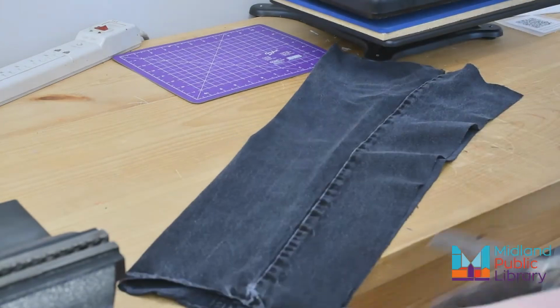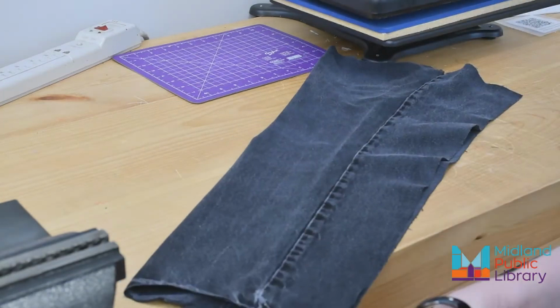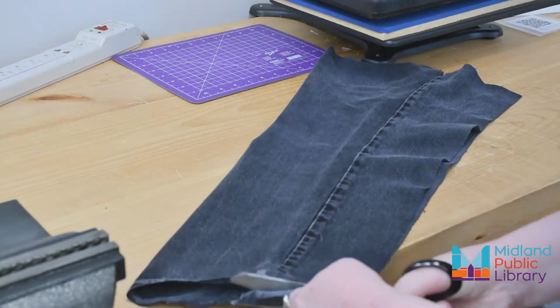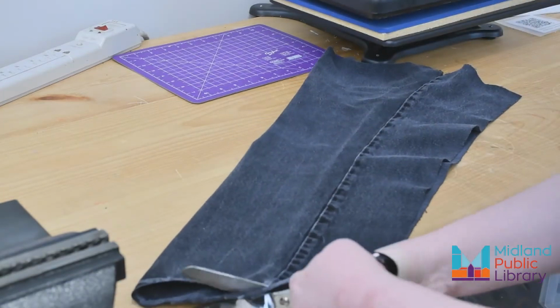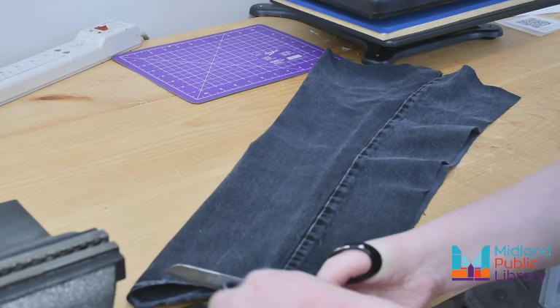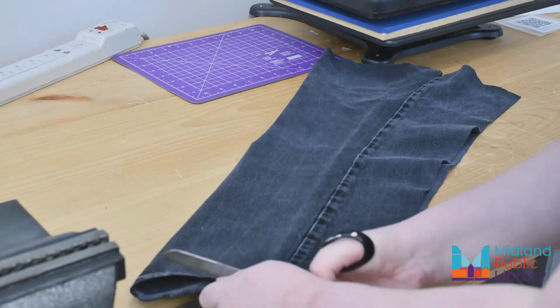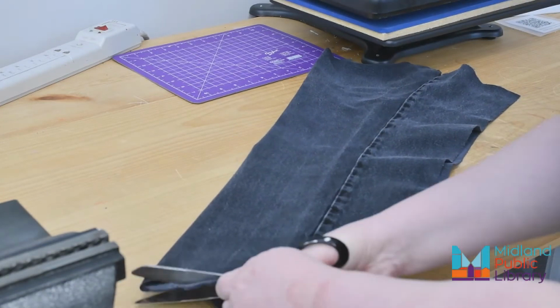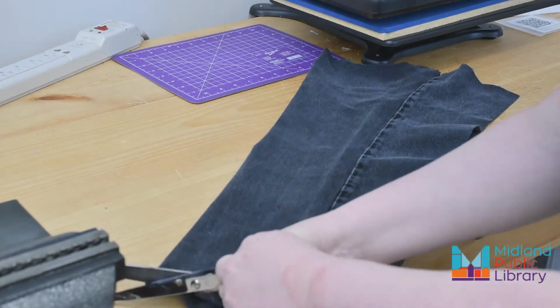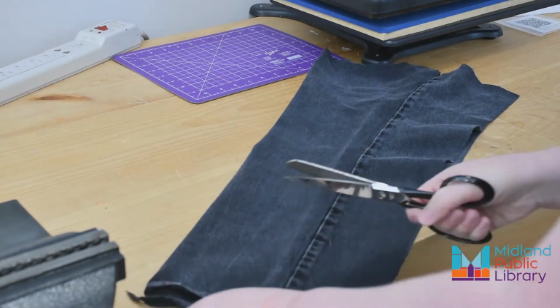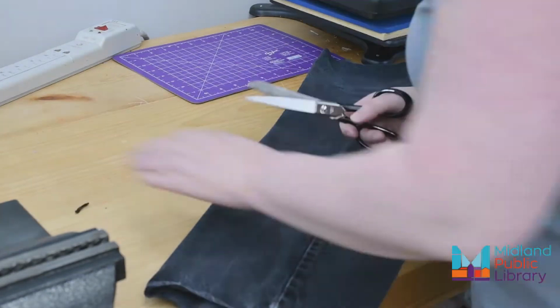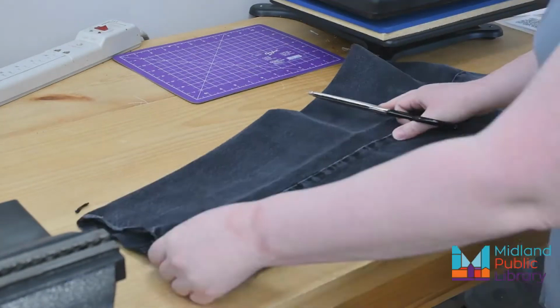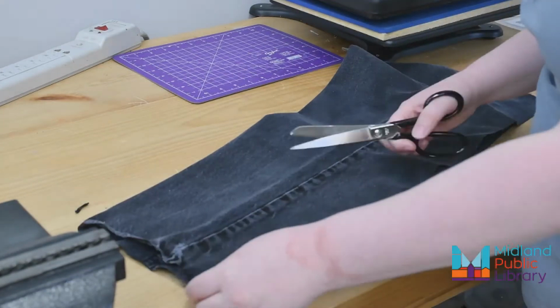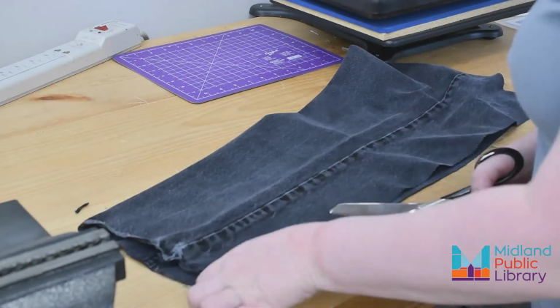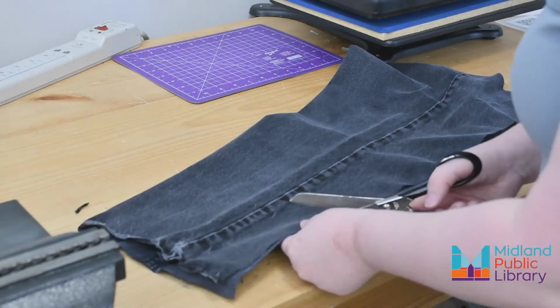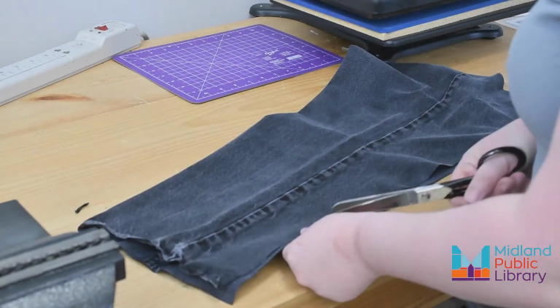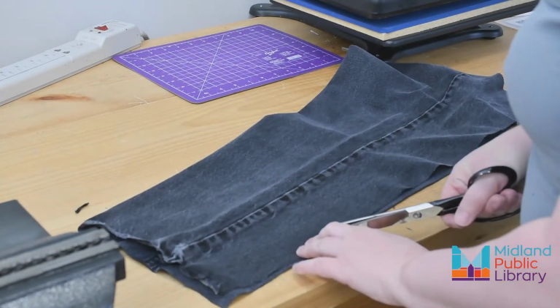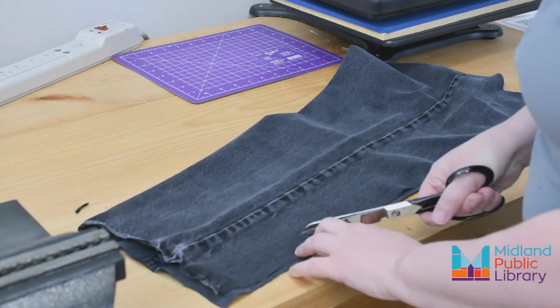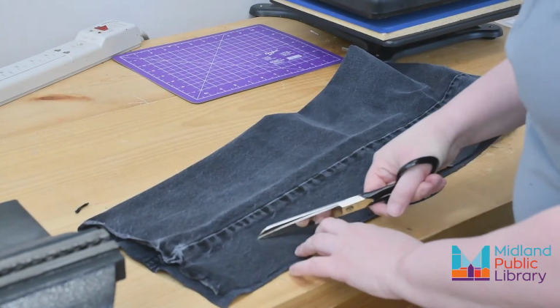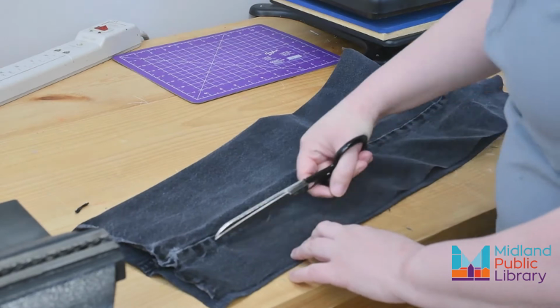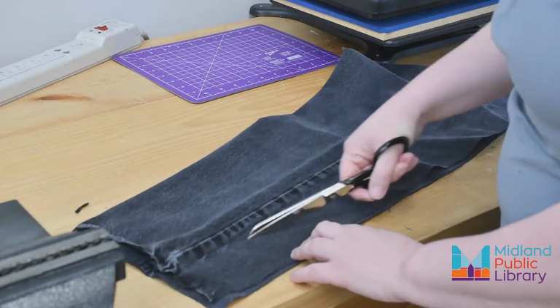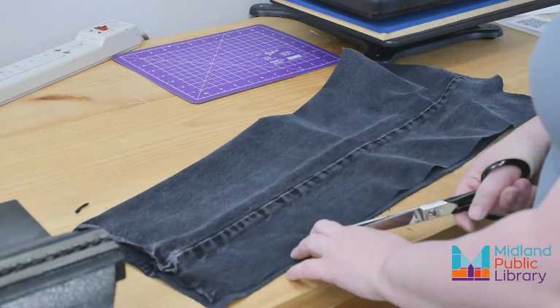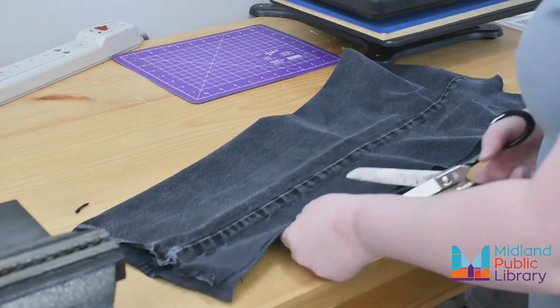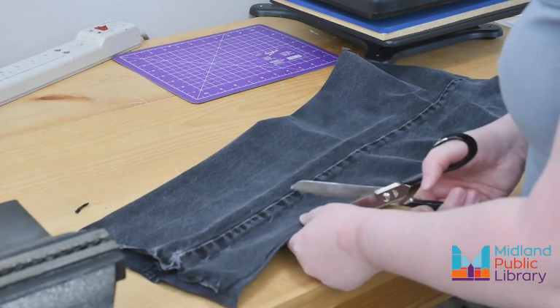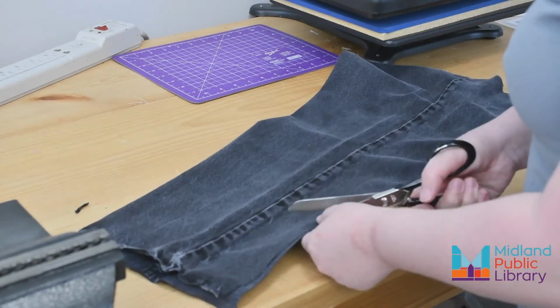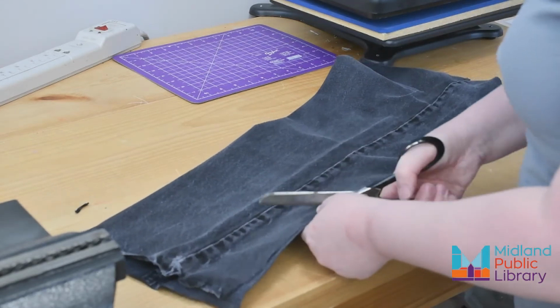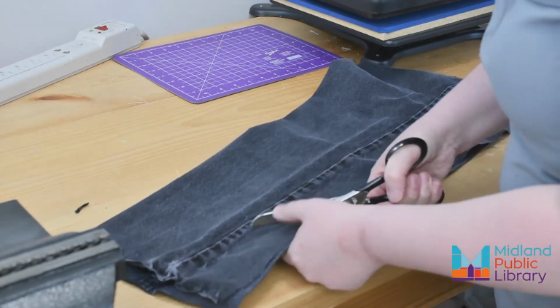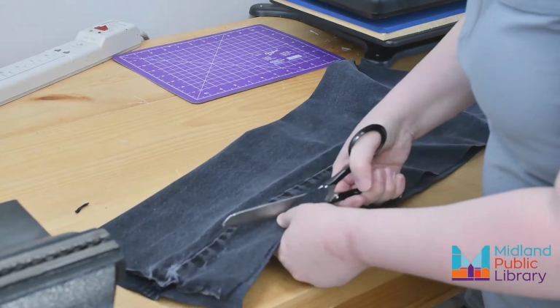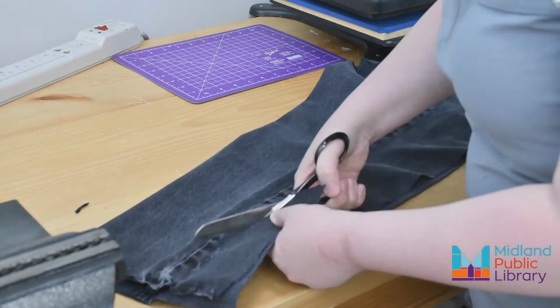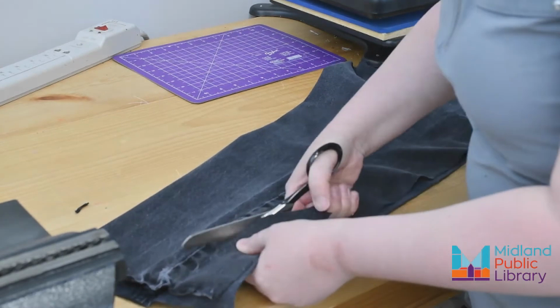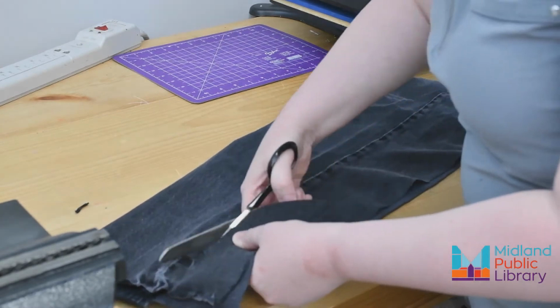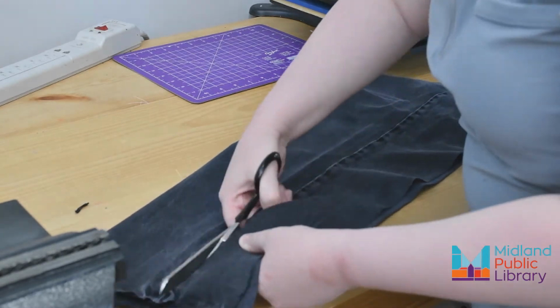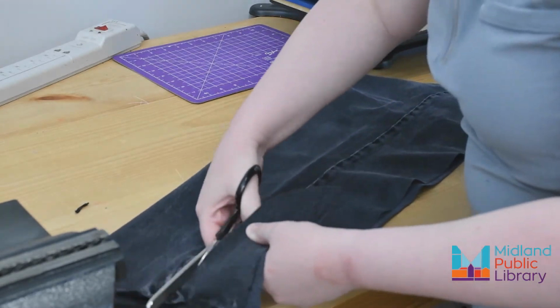Then fold the leg in half and cut a scoop to form the narrower top. You might have to put the apron against yourself to make sure it sits right and cut again.